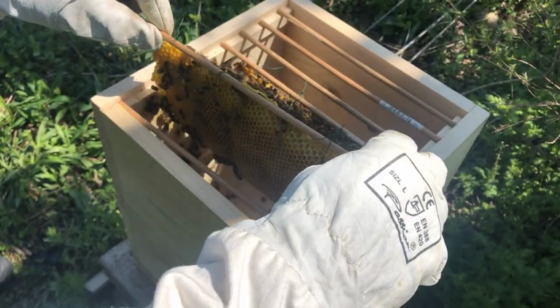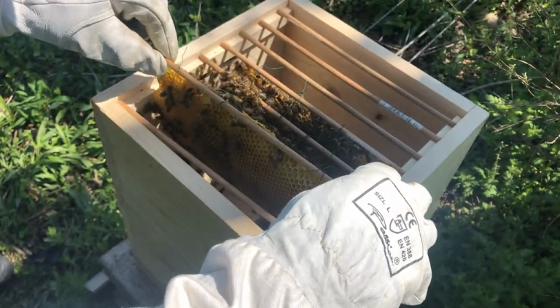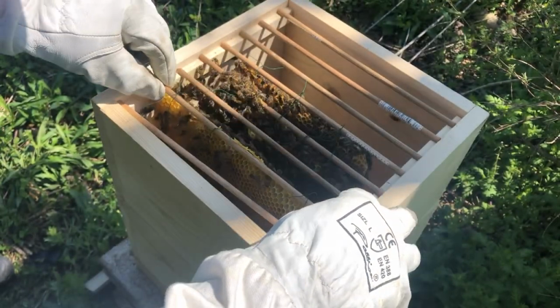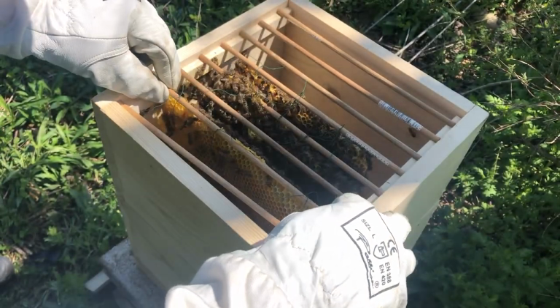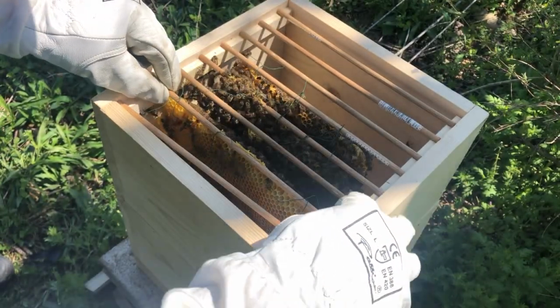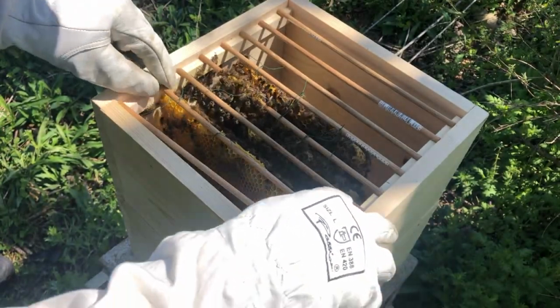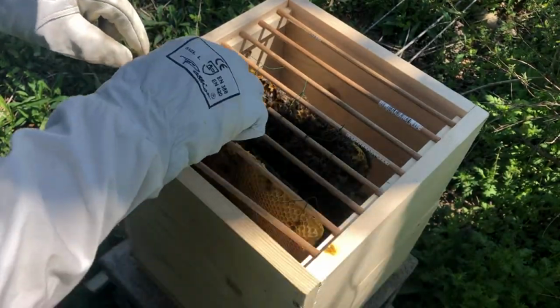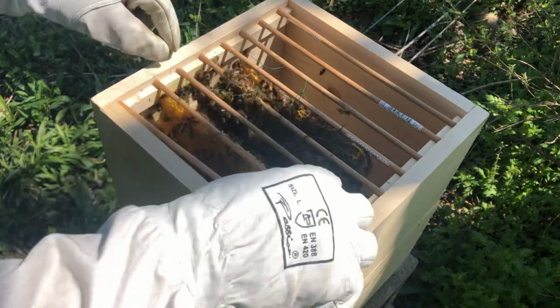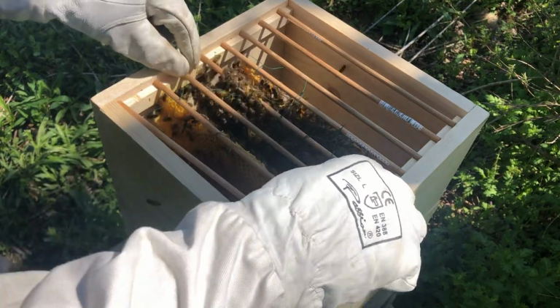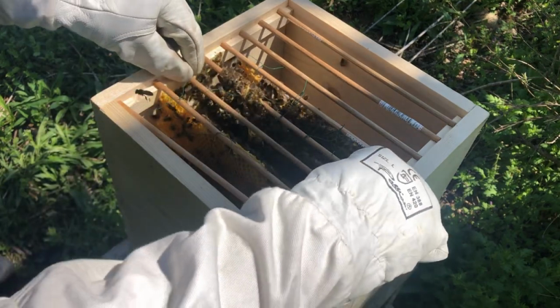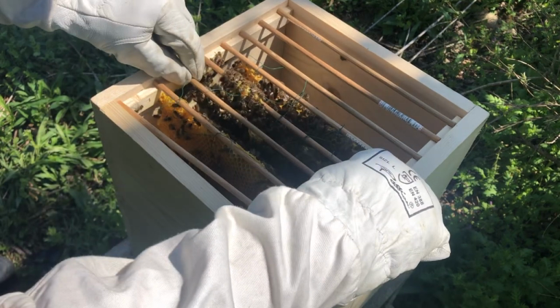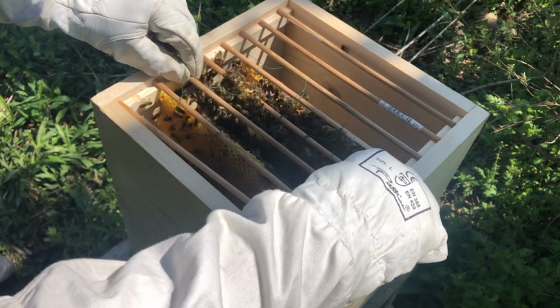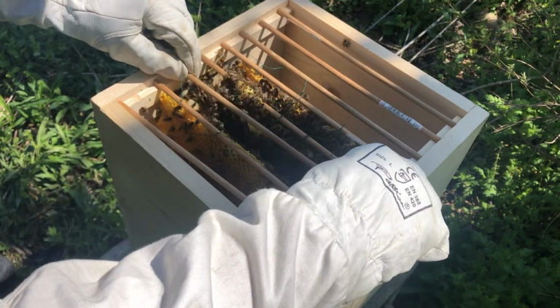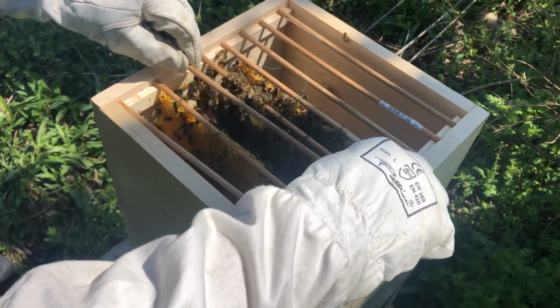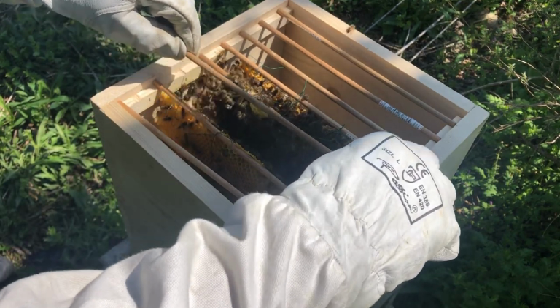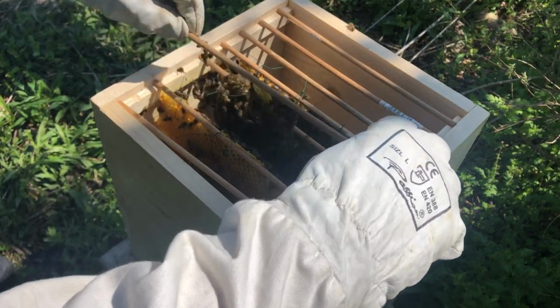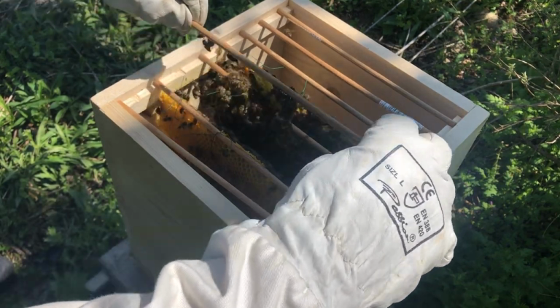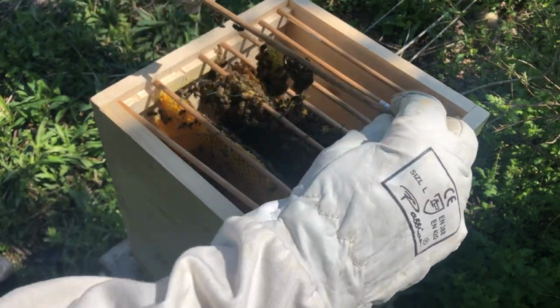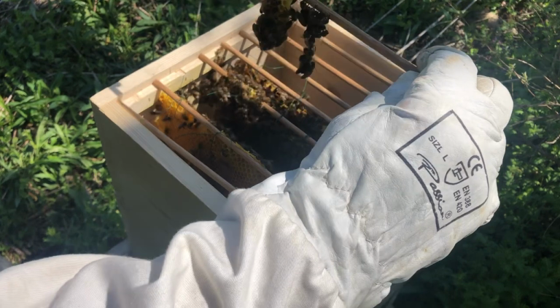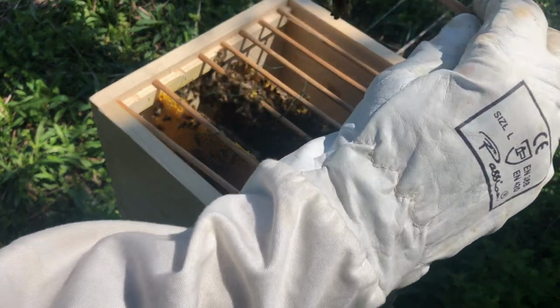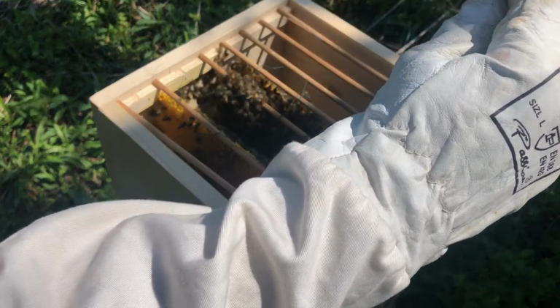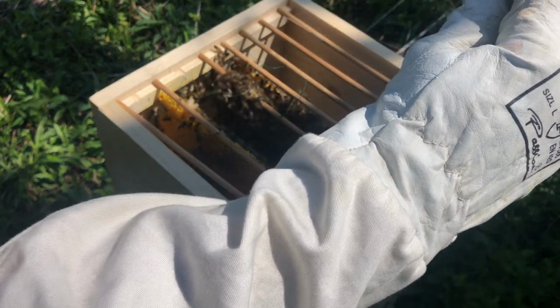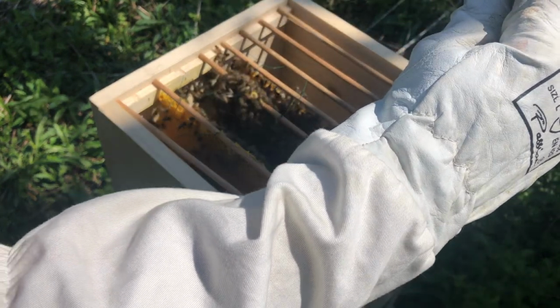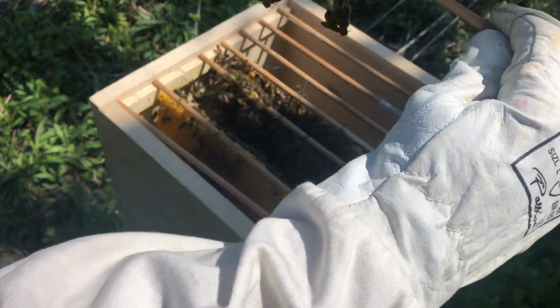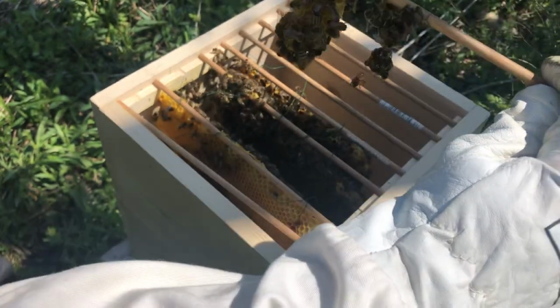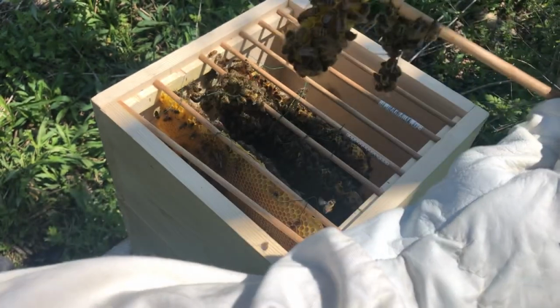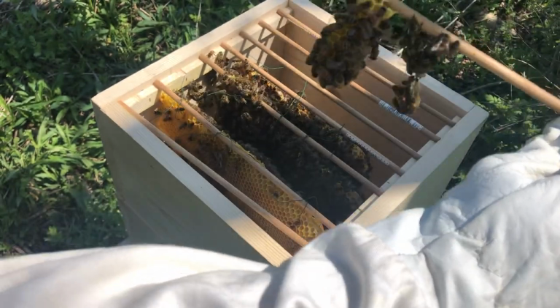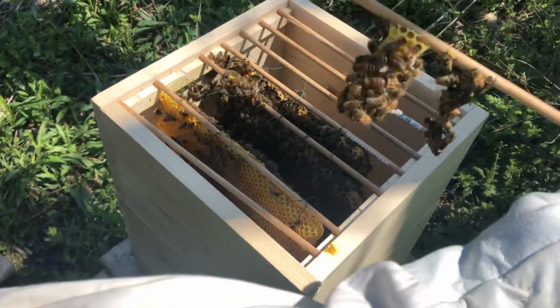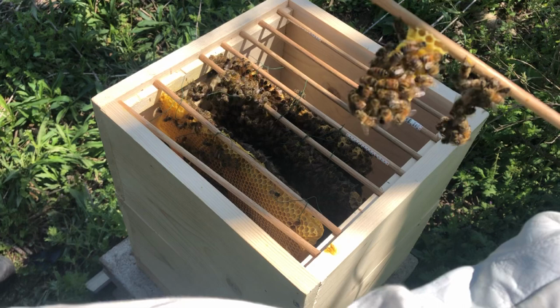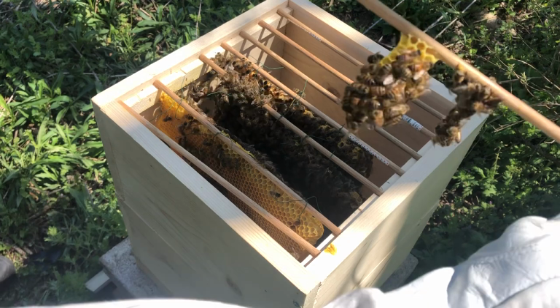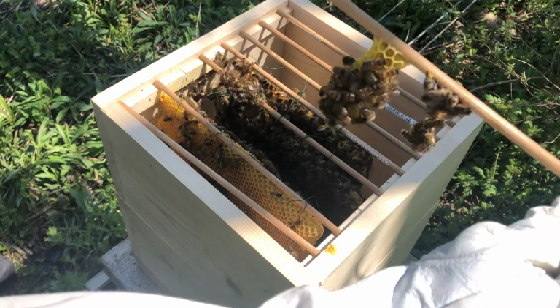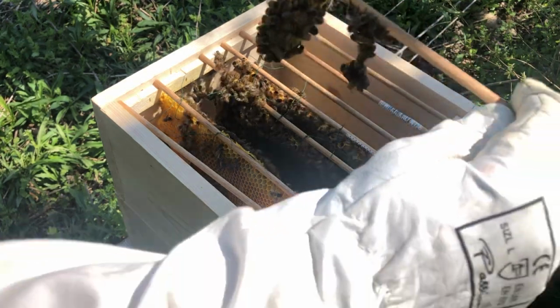I believe I'm going to try to rig up a feeder for them — I'll have to make it a different kind of bottom. Look there, they're already starting to build up just a little piece of their own comb.